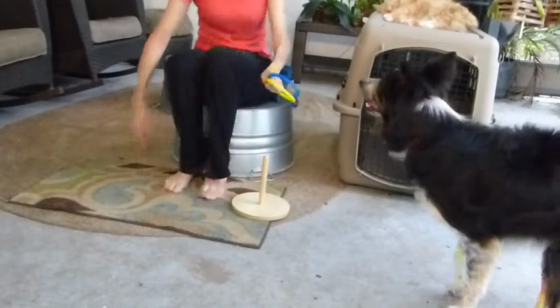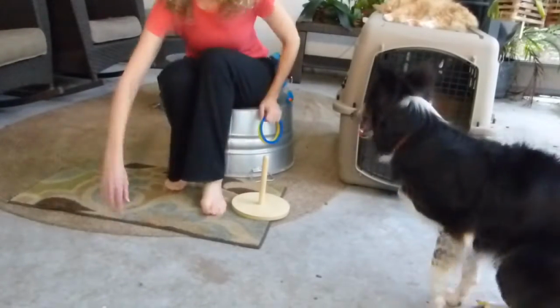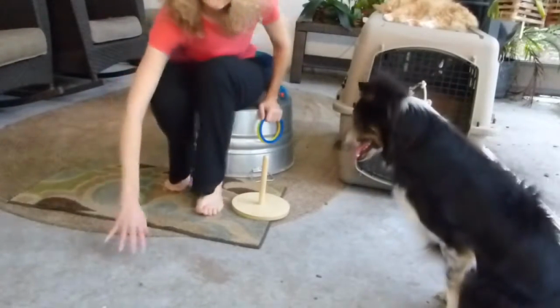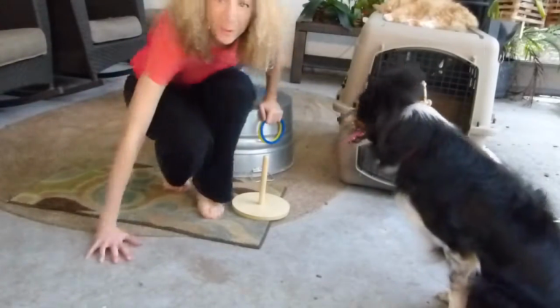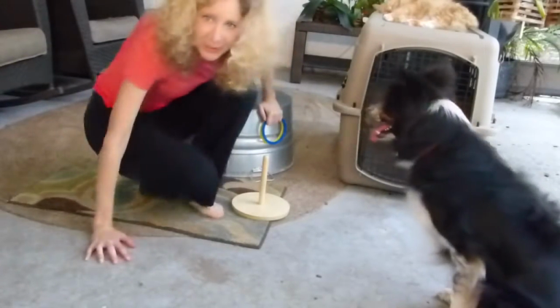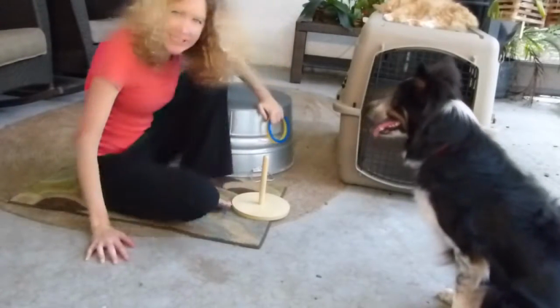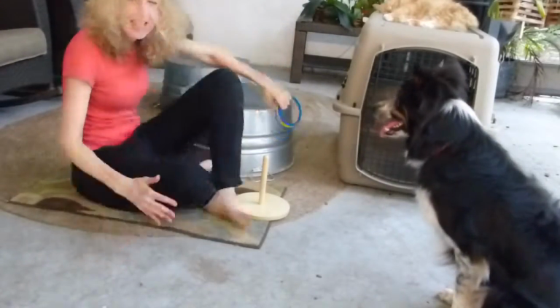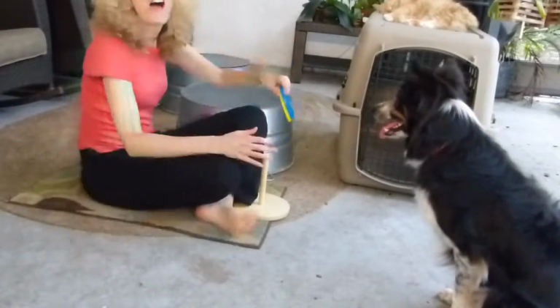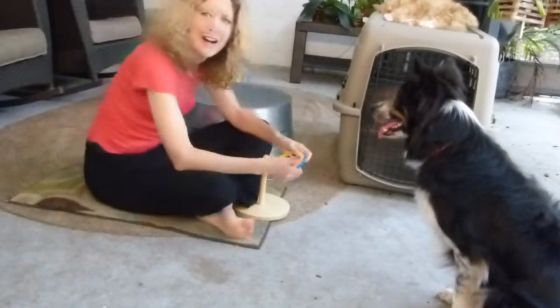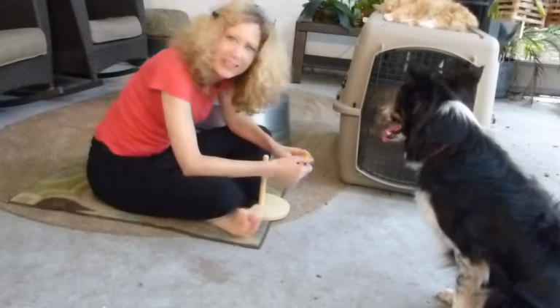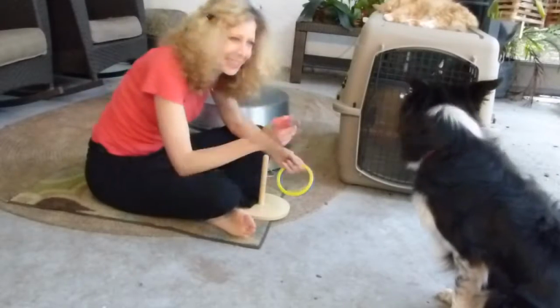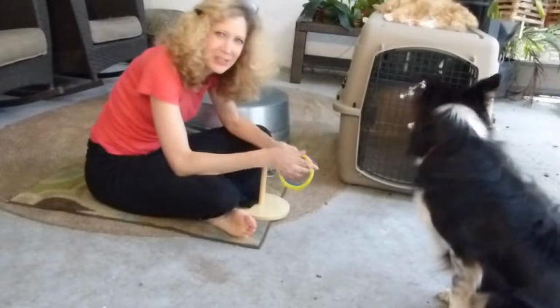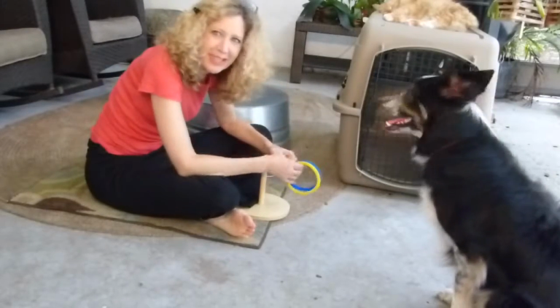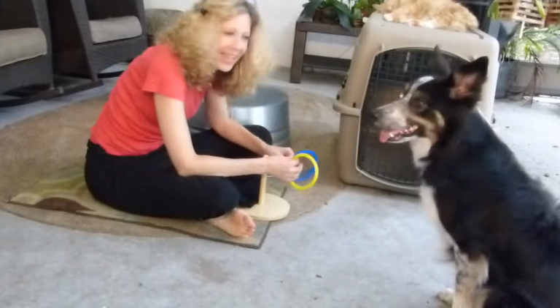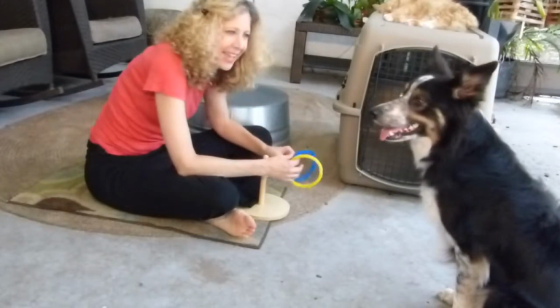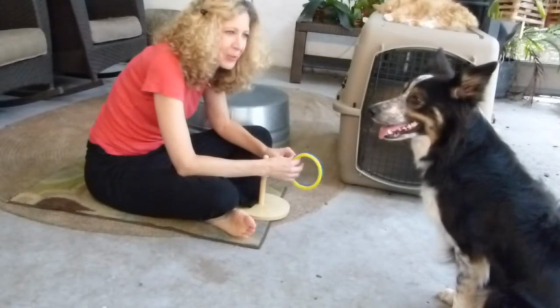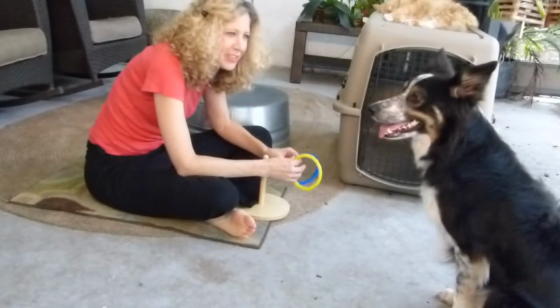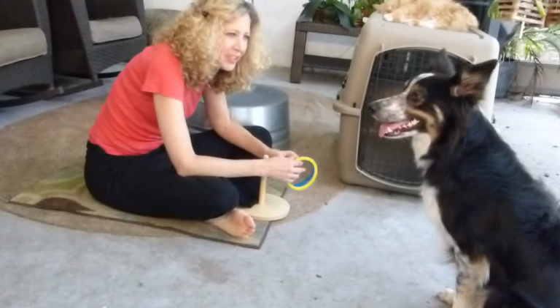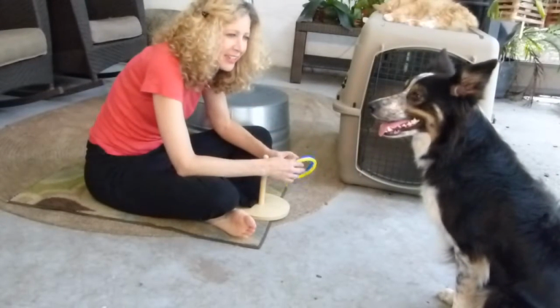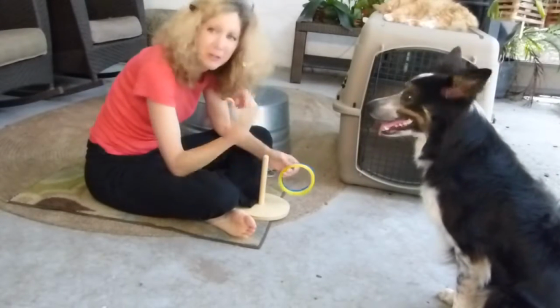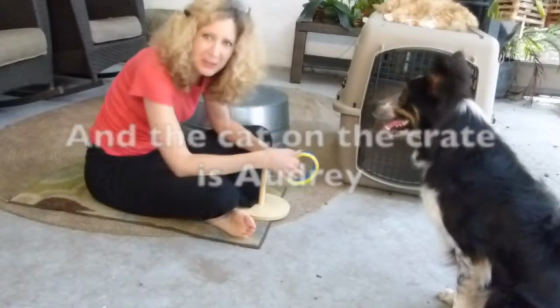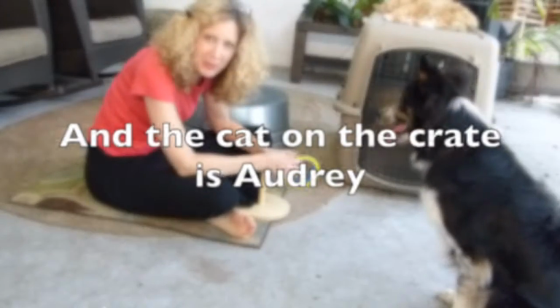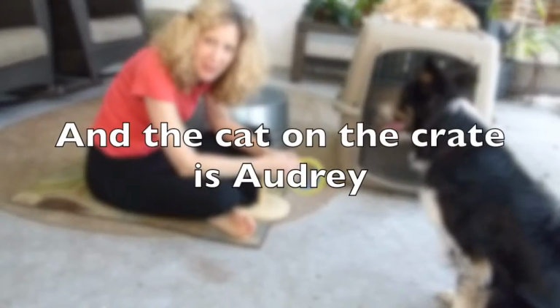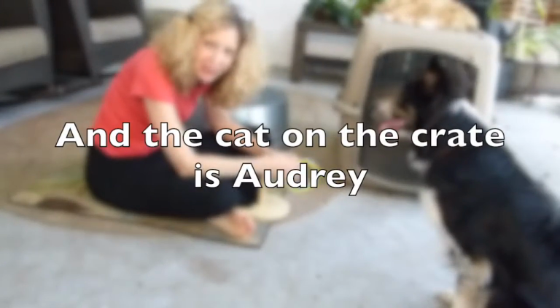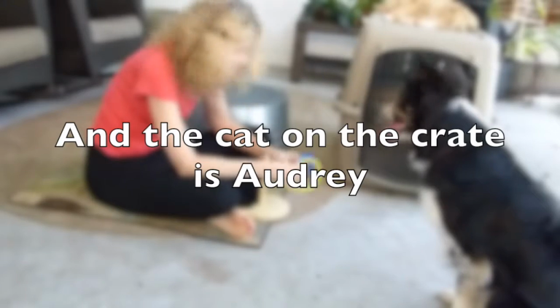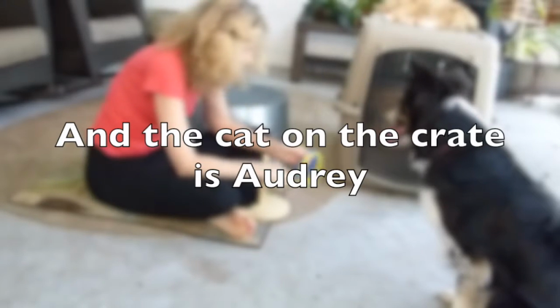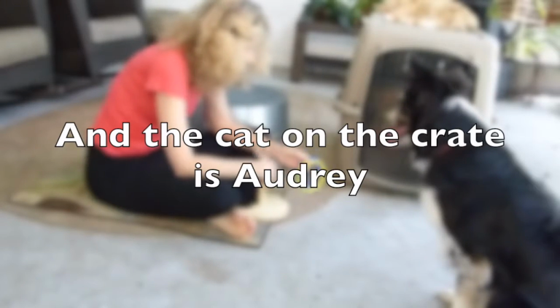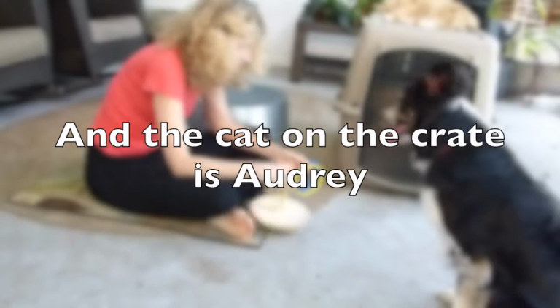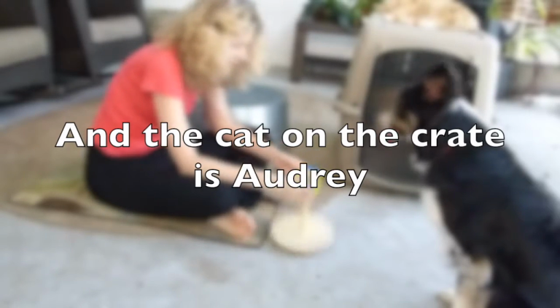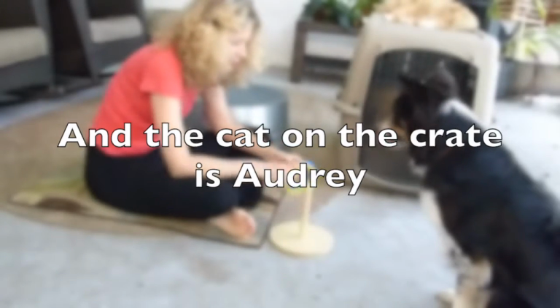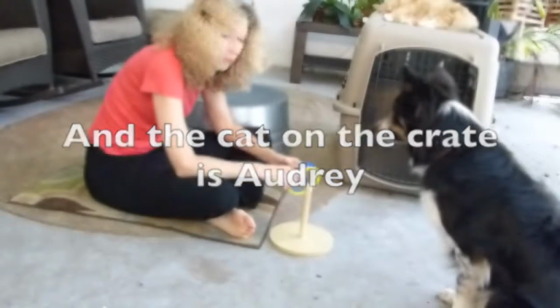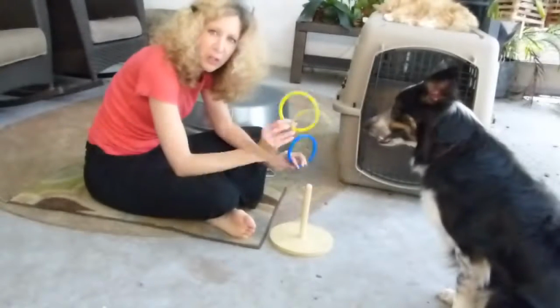Hello, welcome to Mick's Tricks. I'm Lisa and this is Mick, and that's Spiffy in the background. I'm teaching Mick how to do the ring toss.